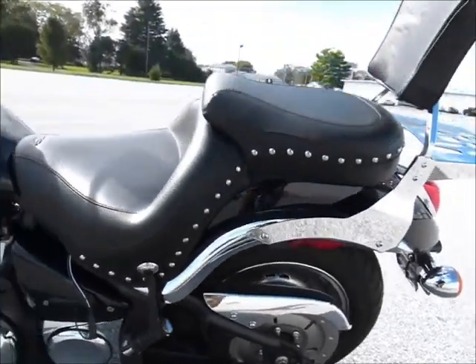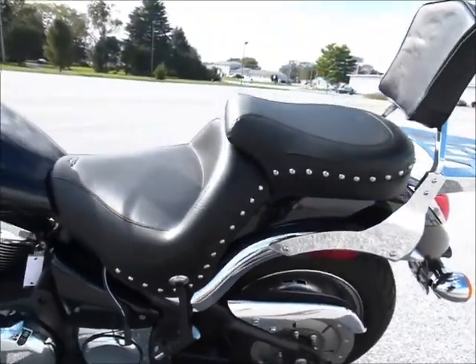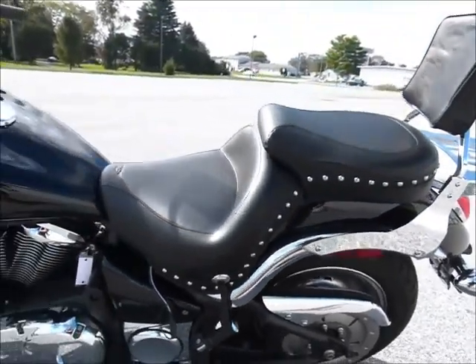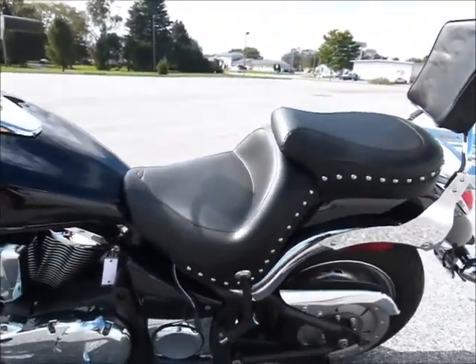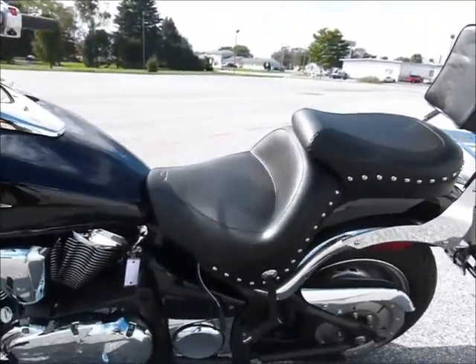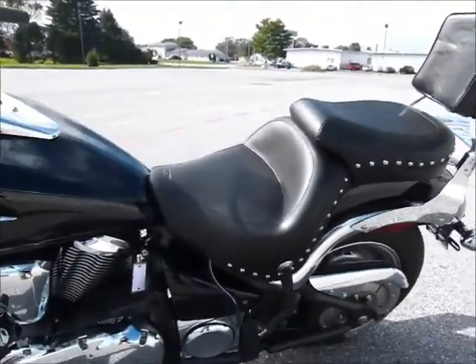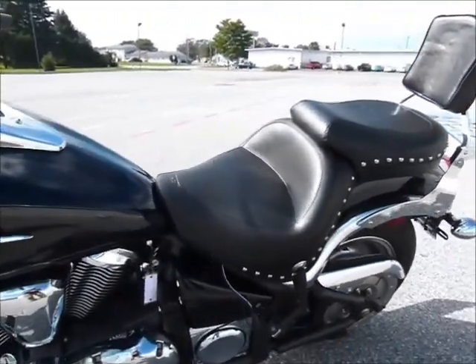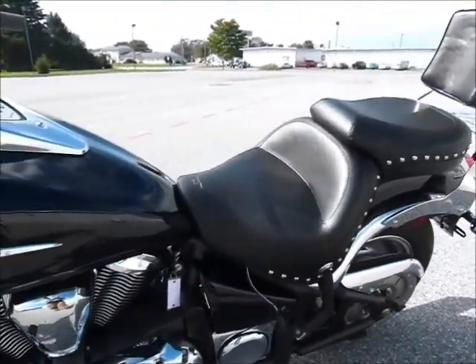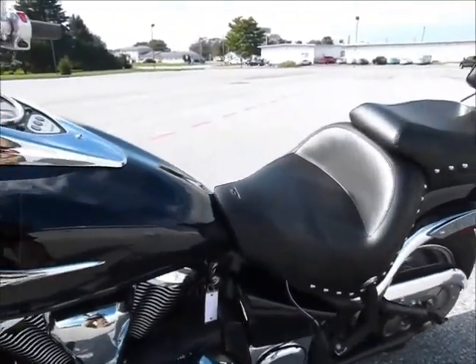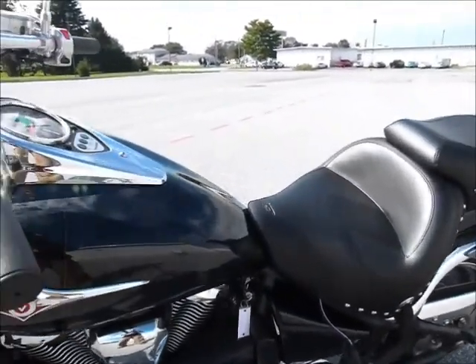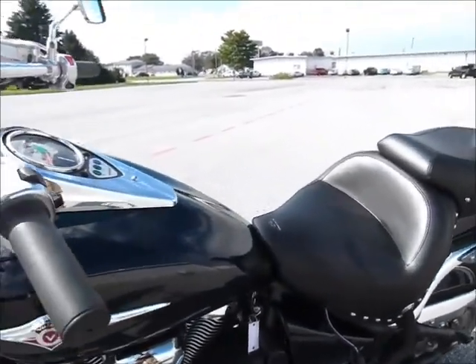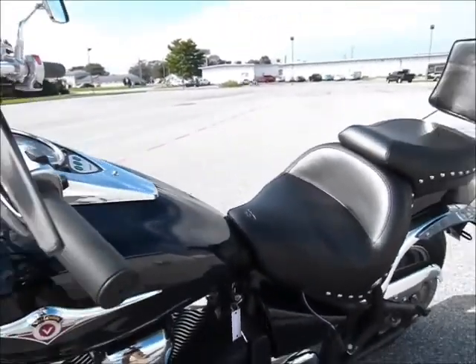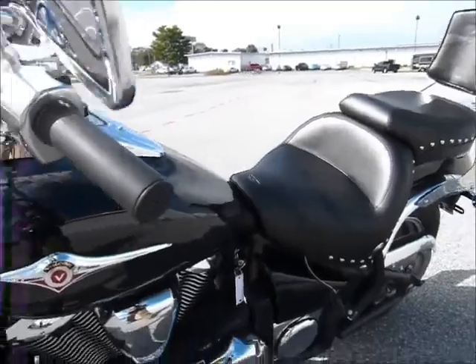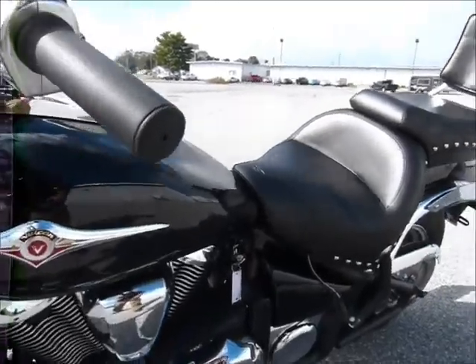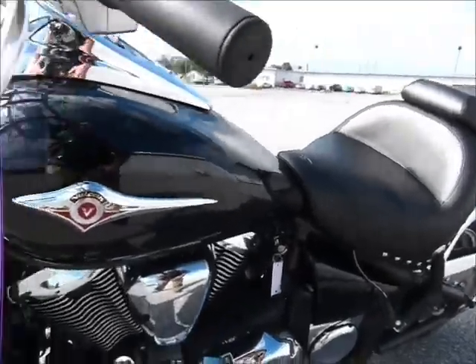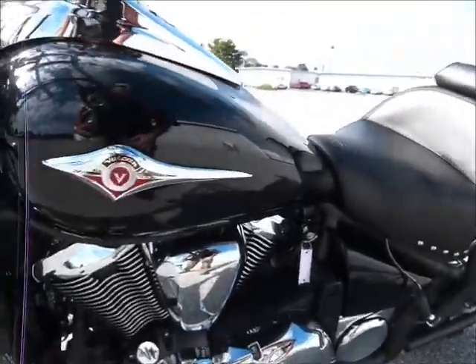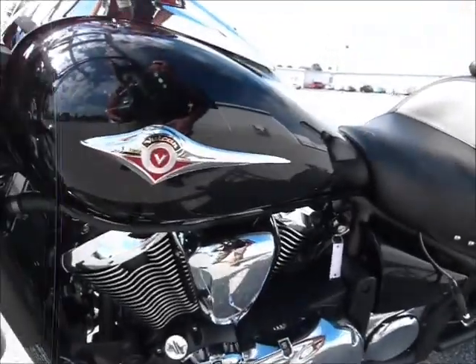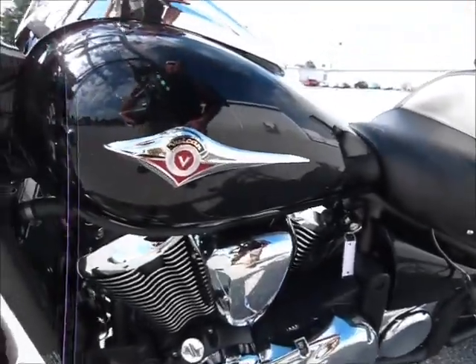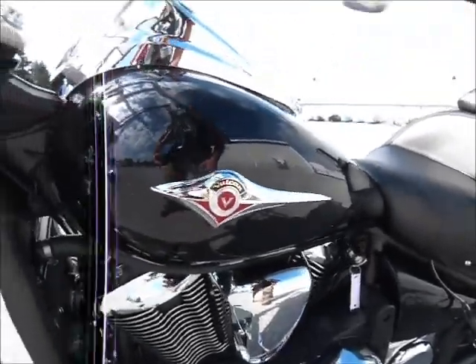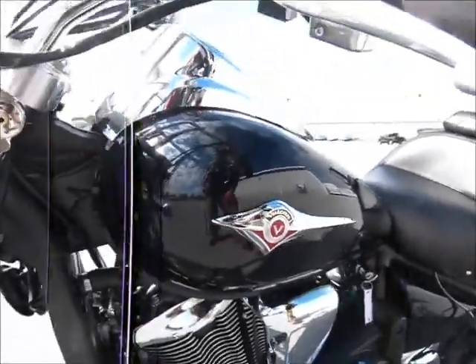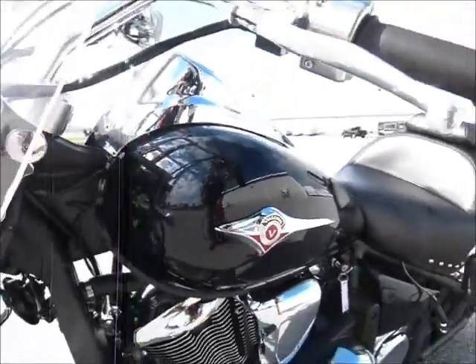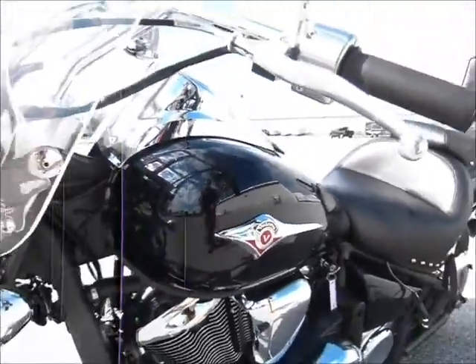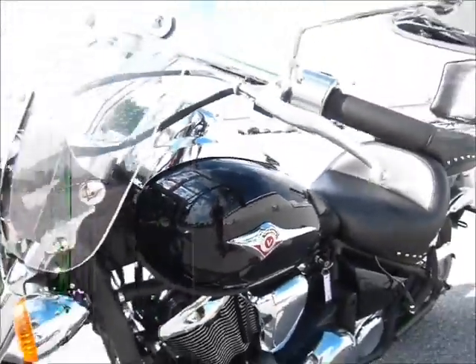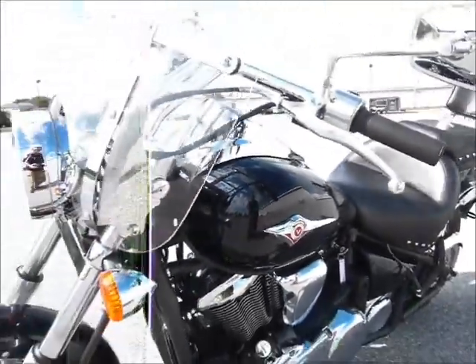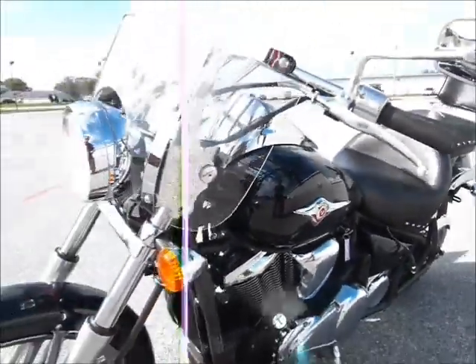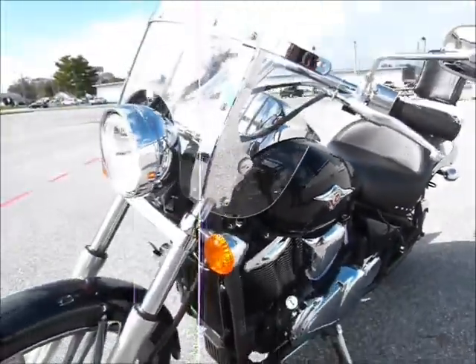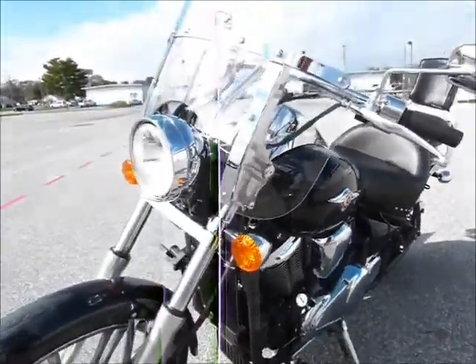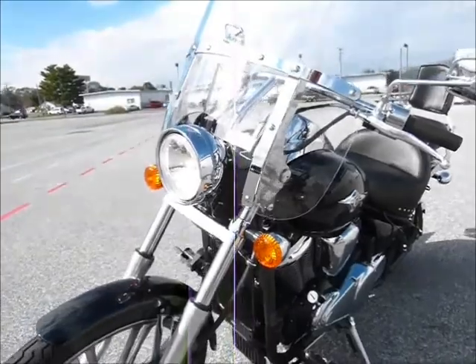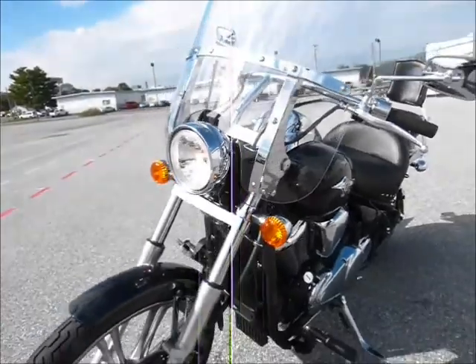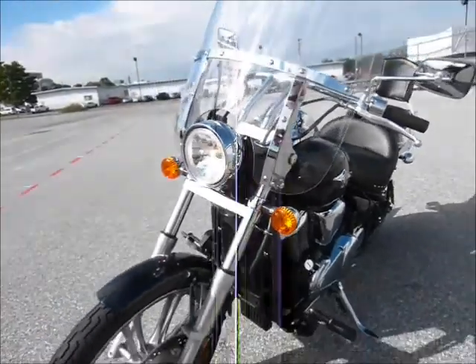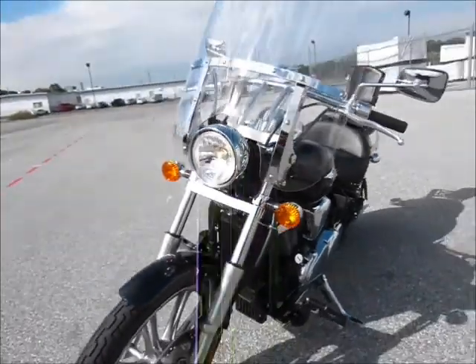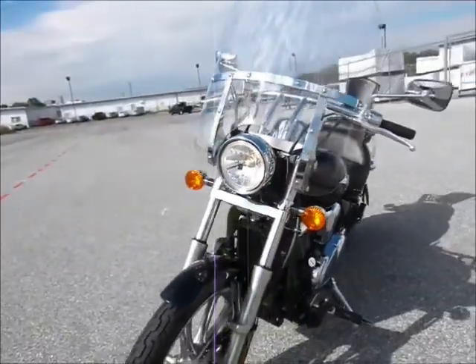The 900s are fuel injected and very fuel efficient. This bike only has less than 1,500 miles on it.